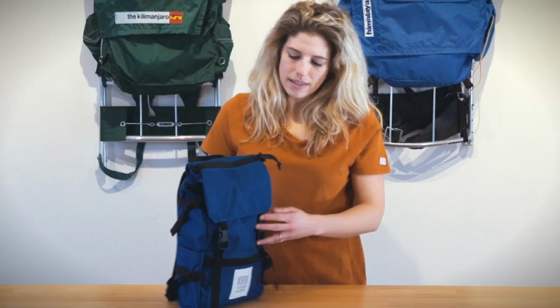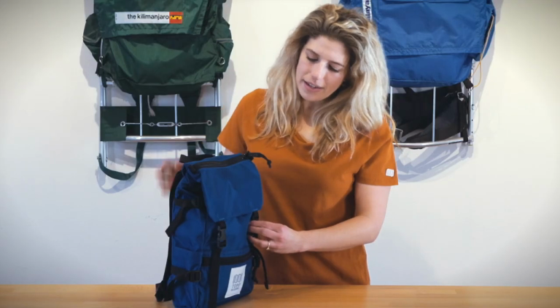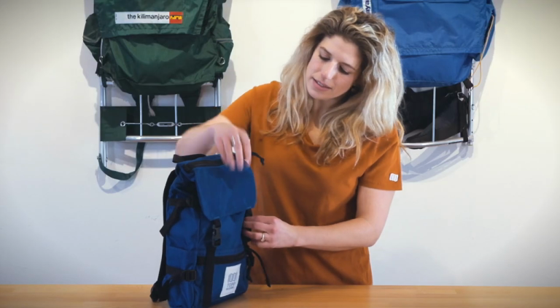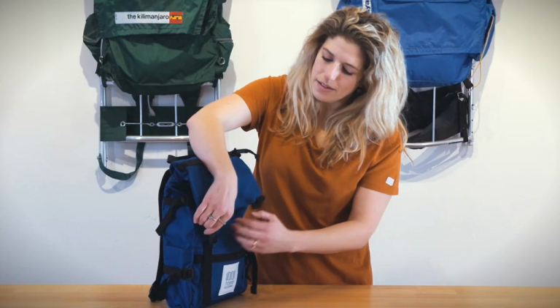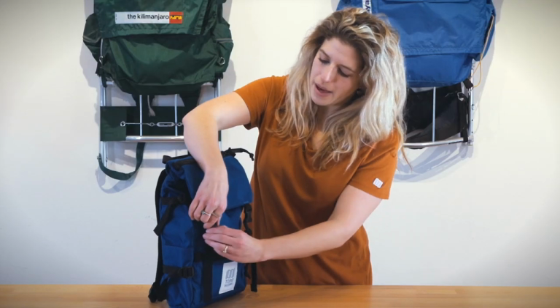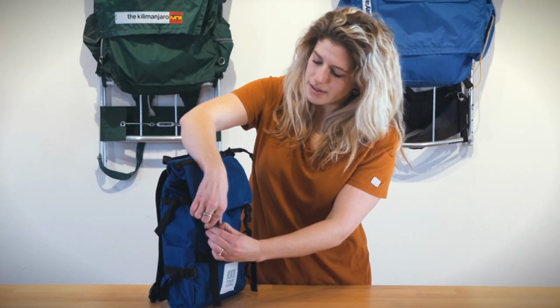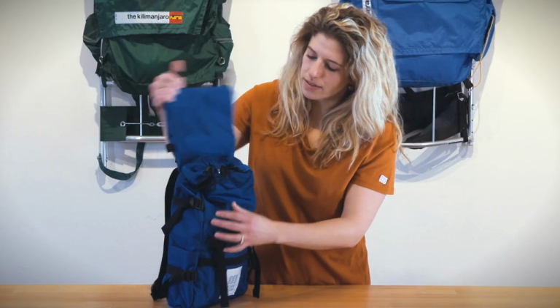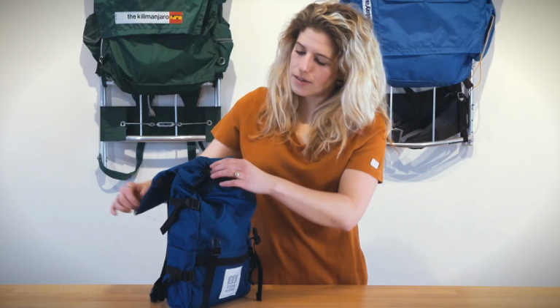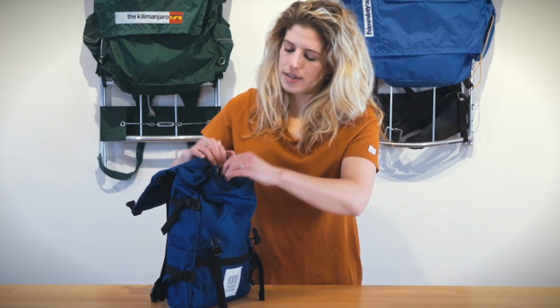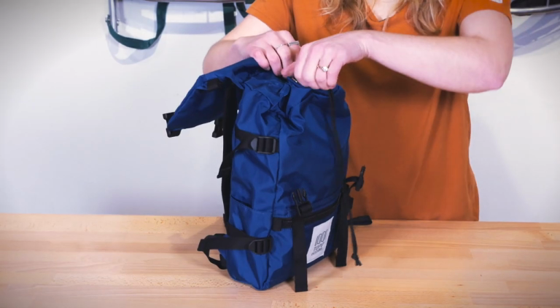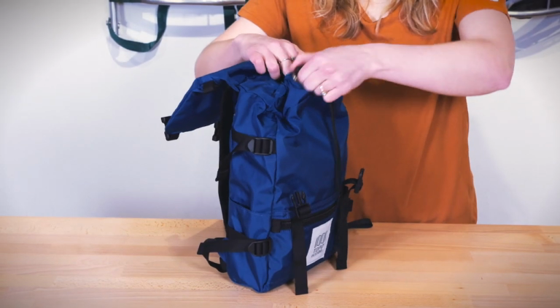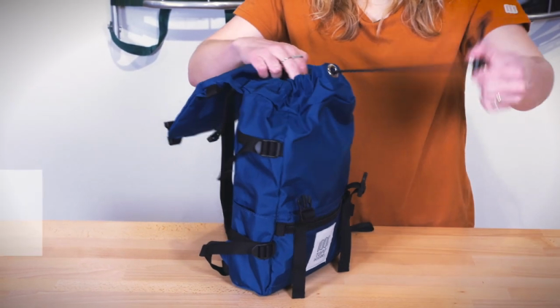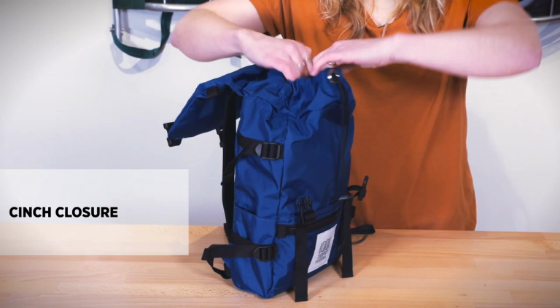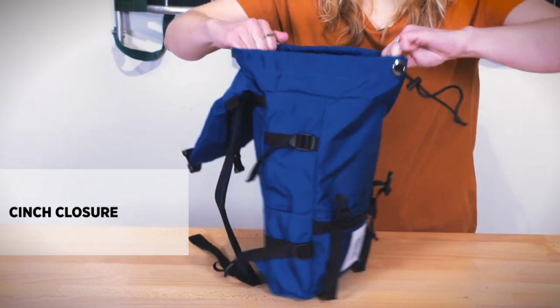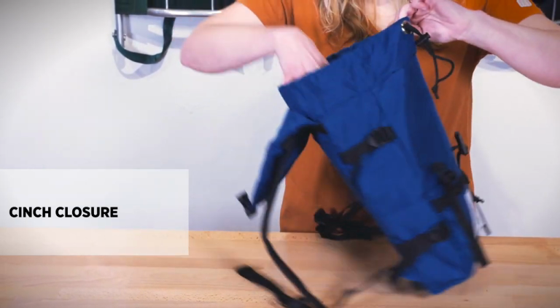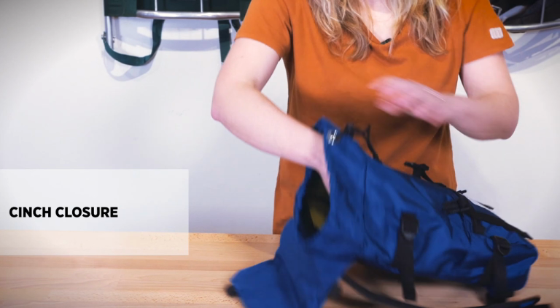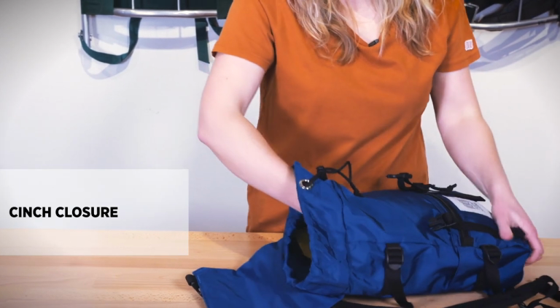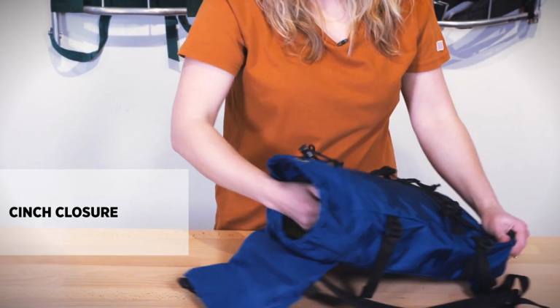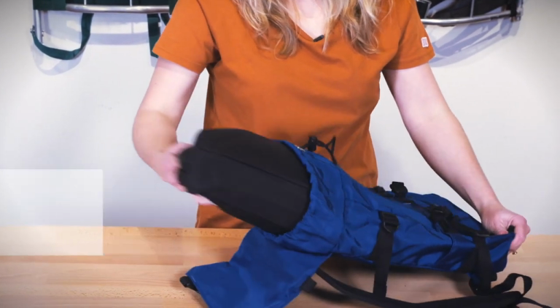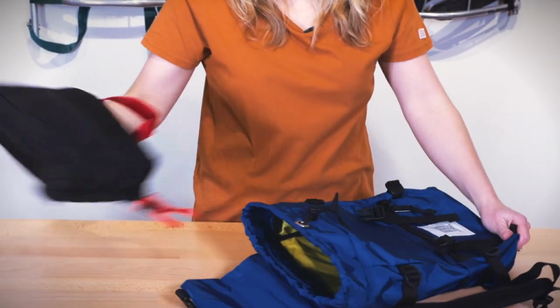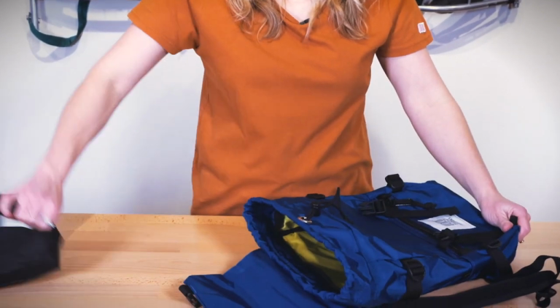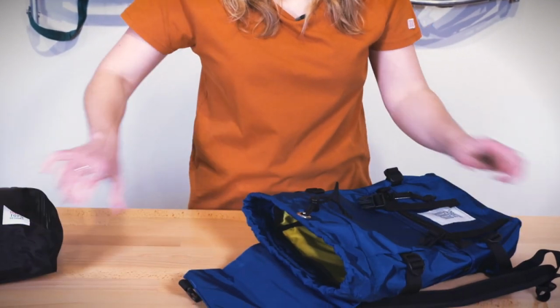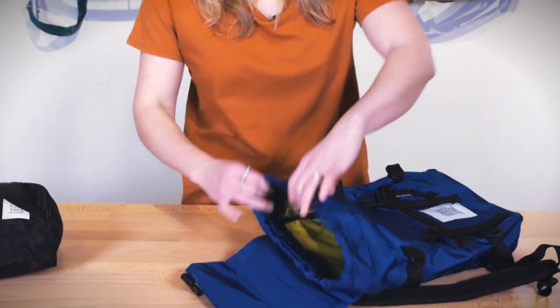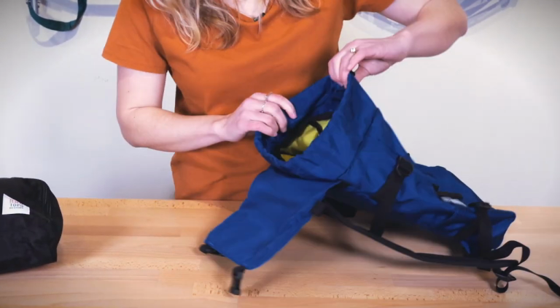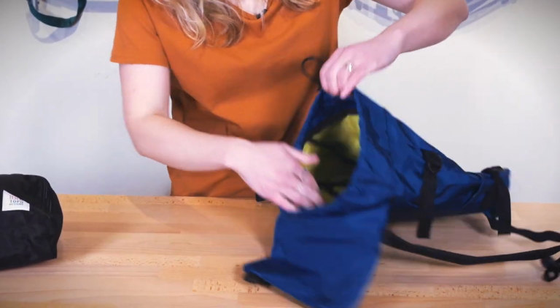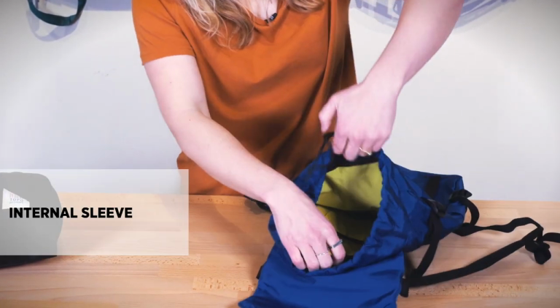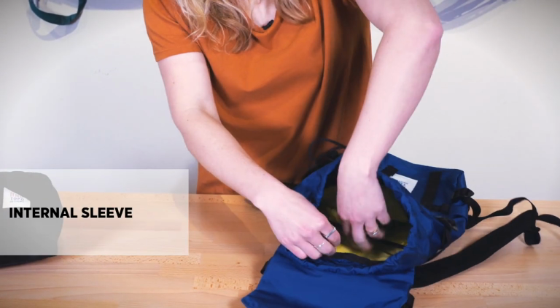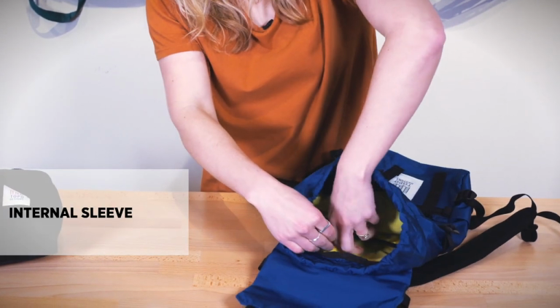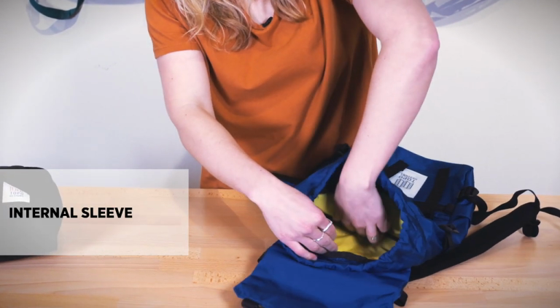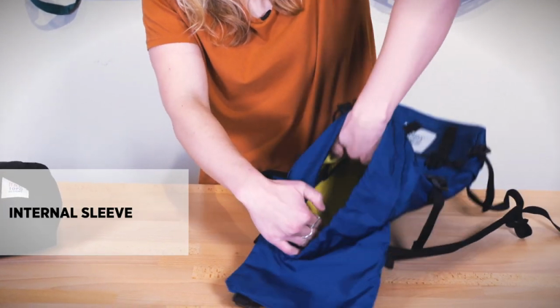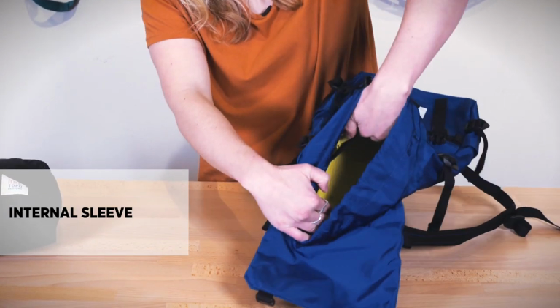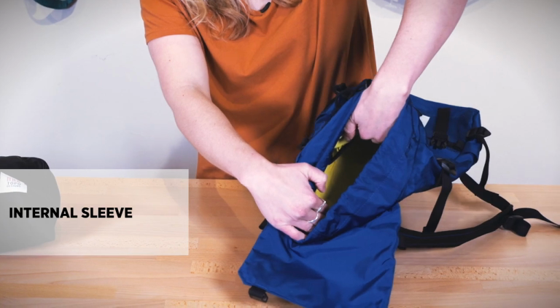On the interior of the bag there's a great cinch closure. On the inside of the bag there is an internal sleeve that can fit most tablets or other accessories.